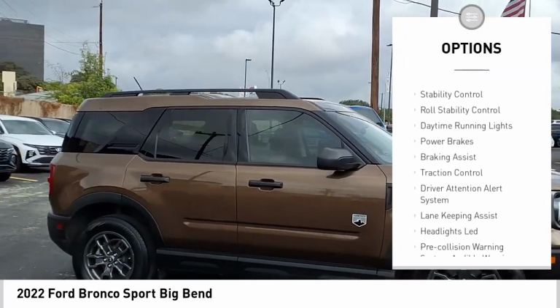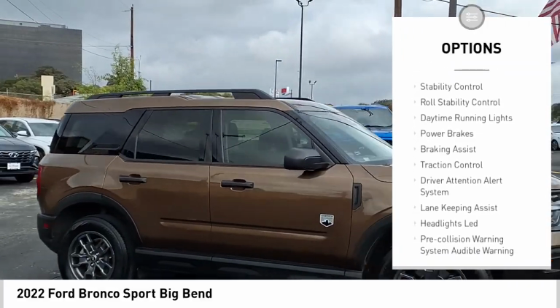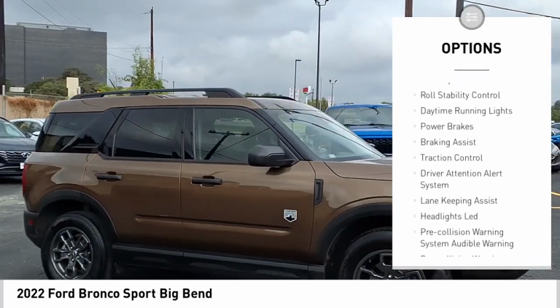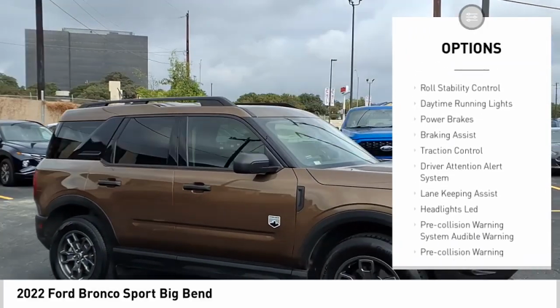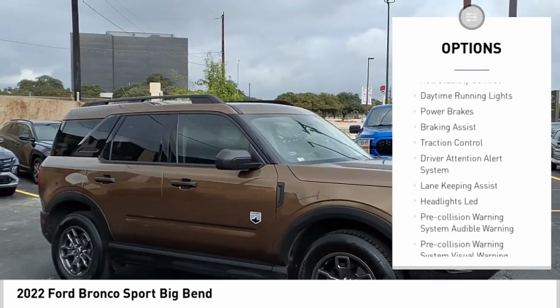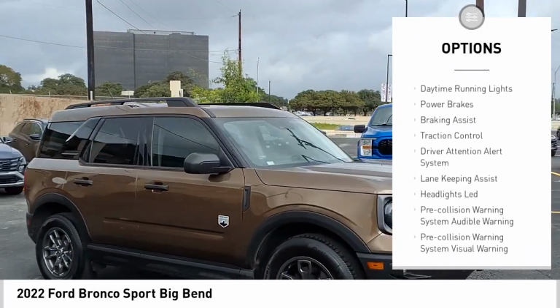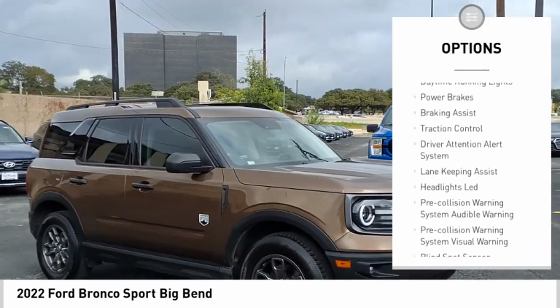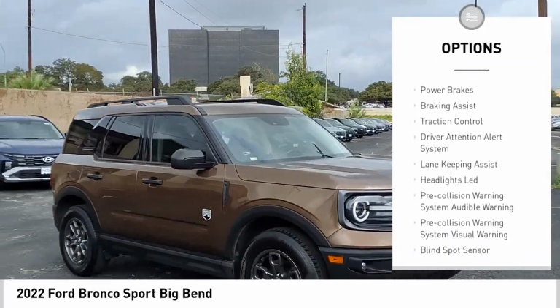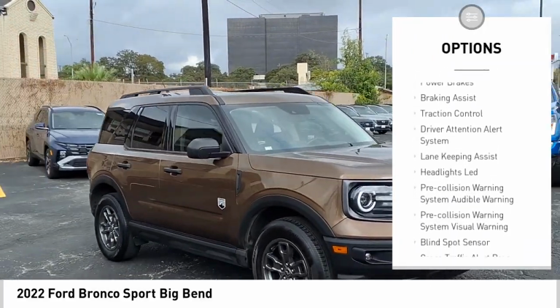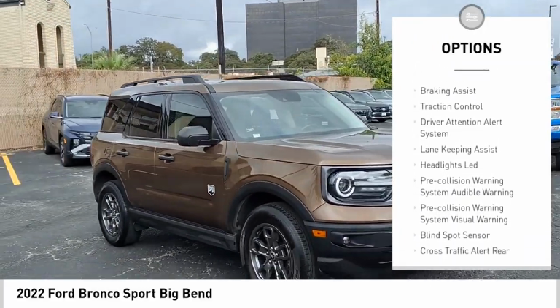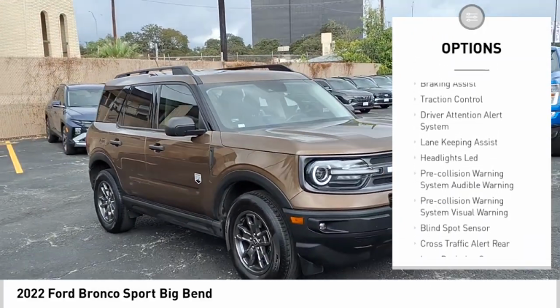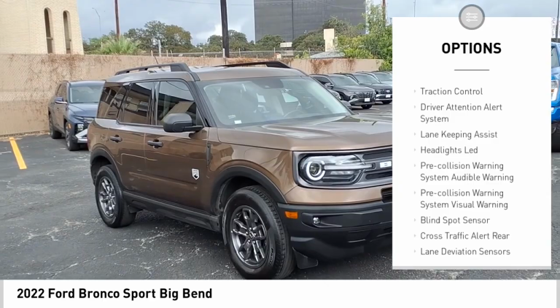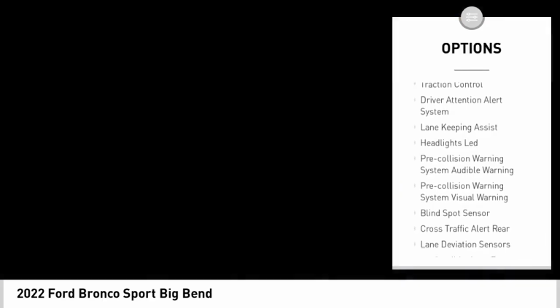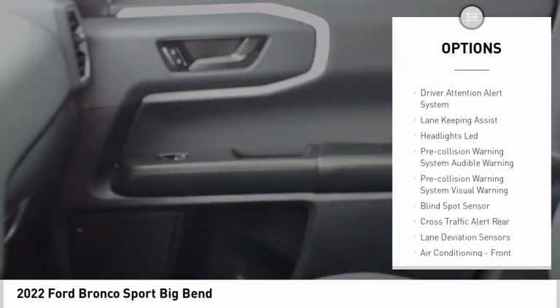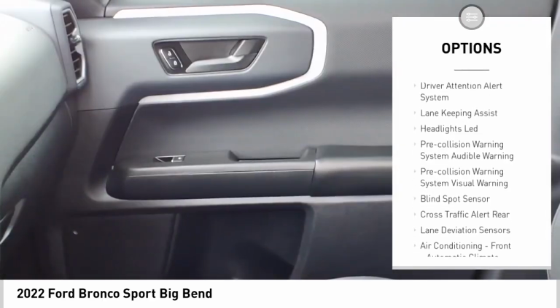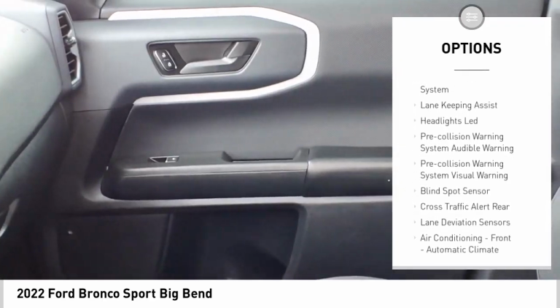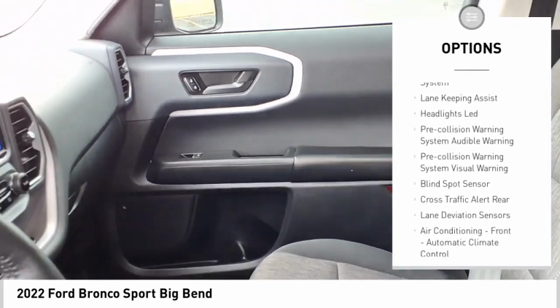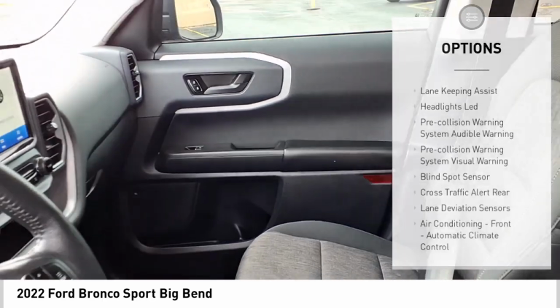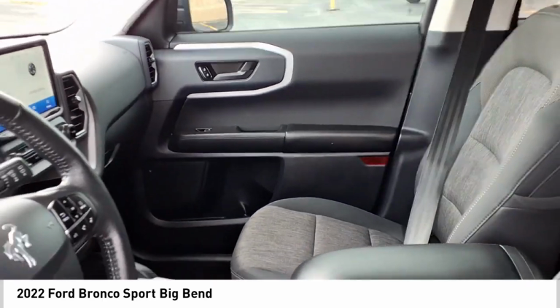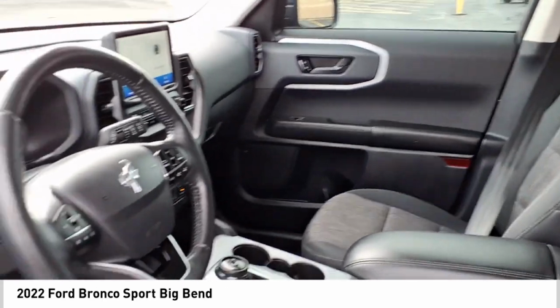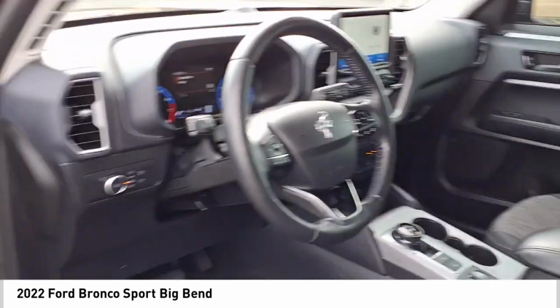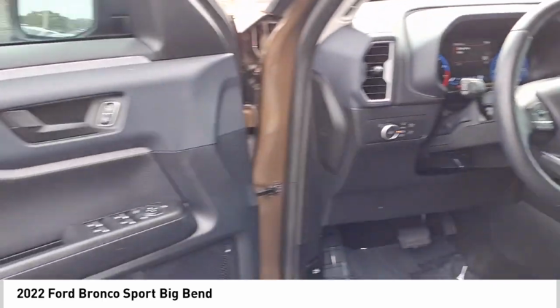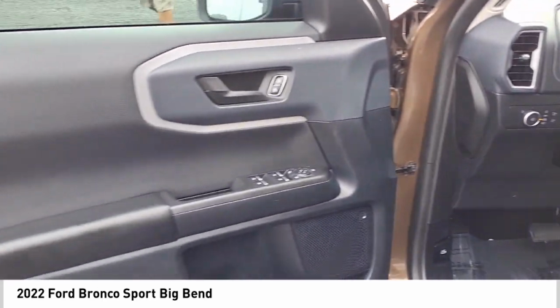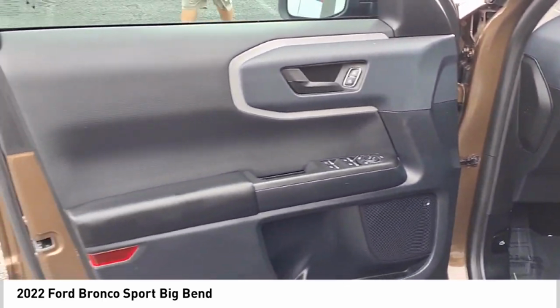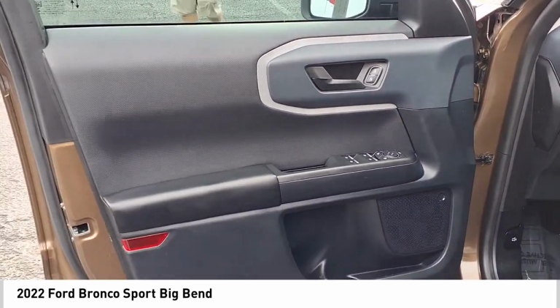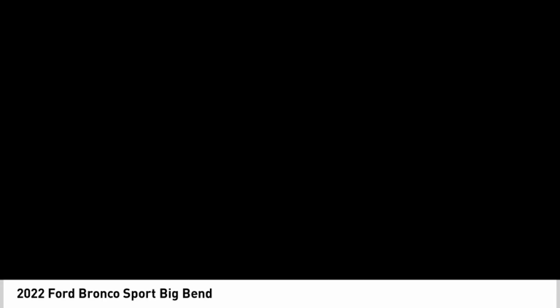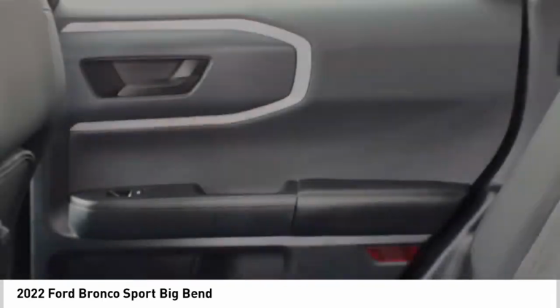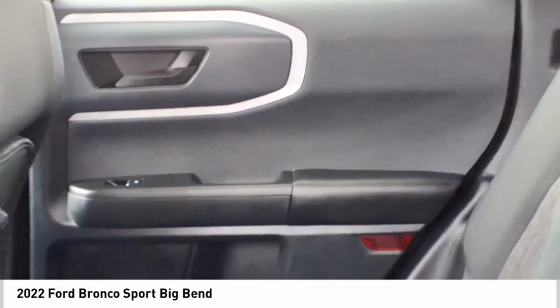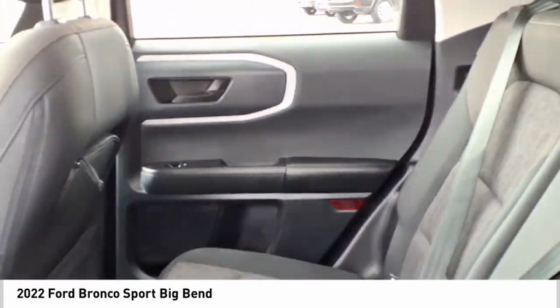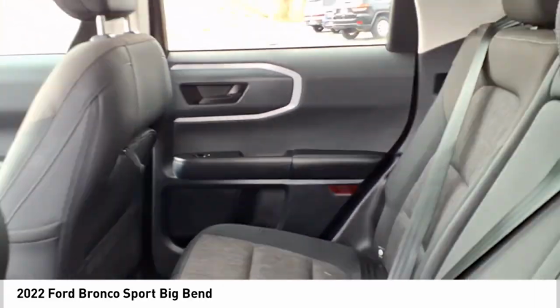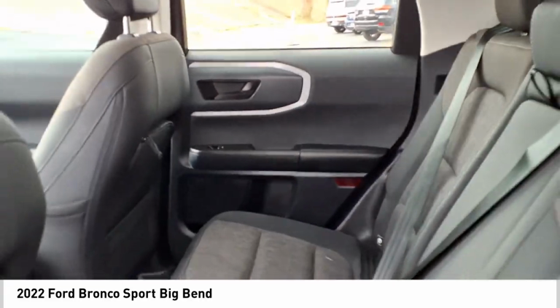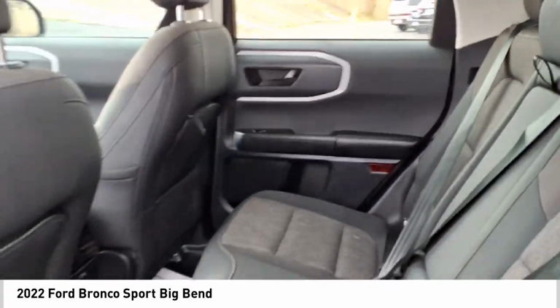Preparation, active grill shutters, stability control, roll stability control, daytime running lights, power brakes, braking assist, traction control, and driver attention alert system.